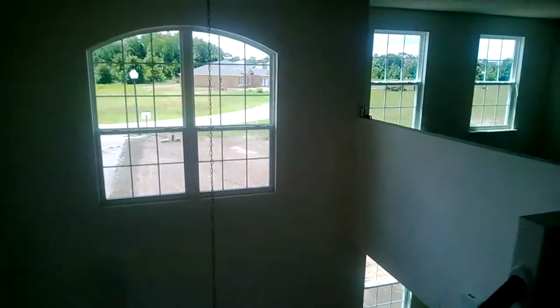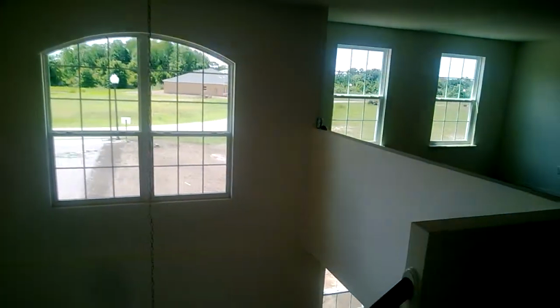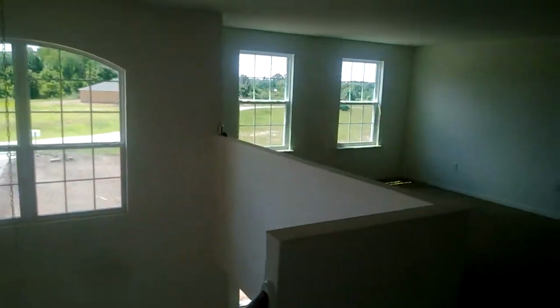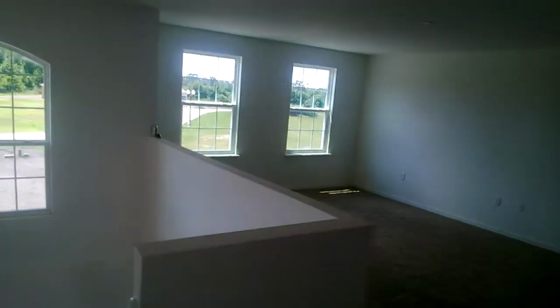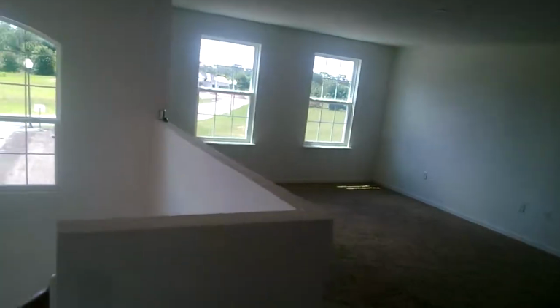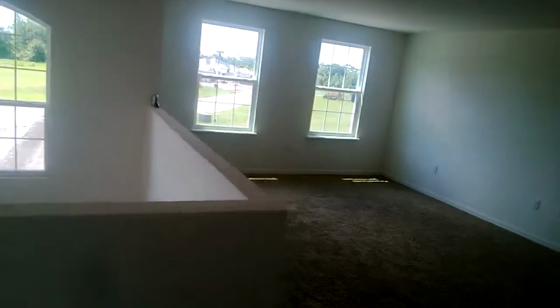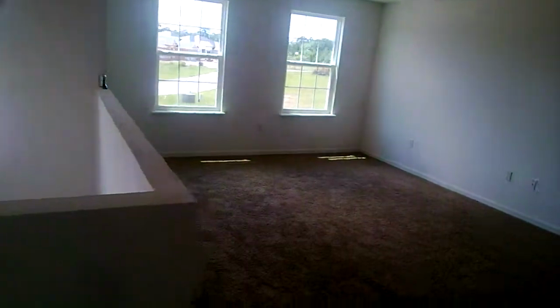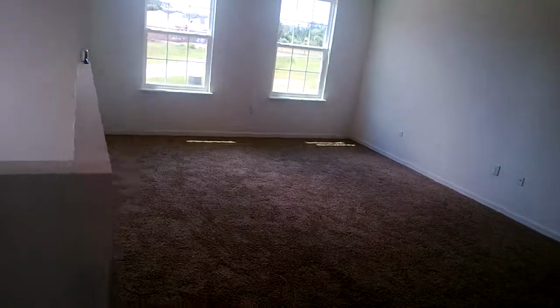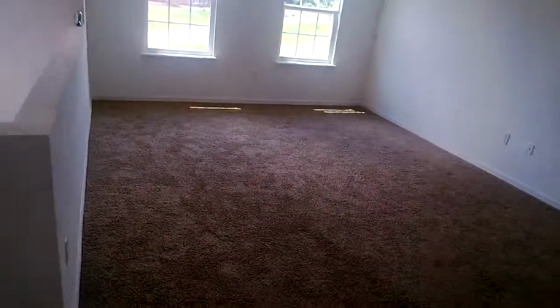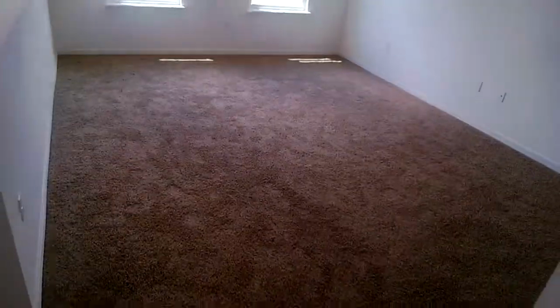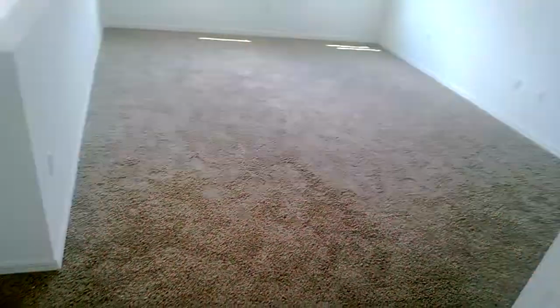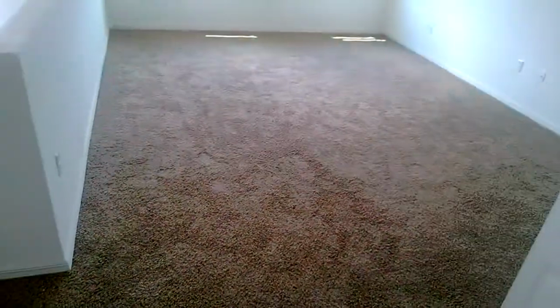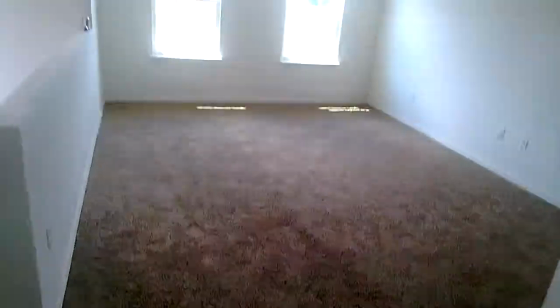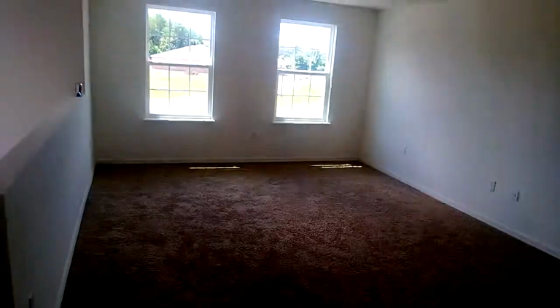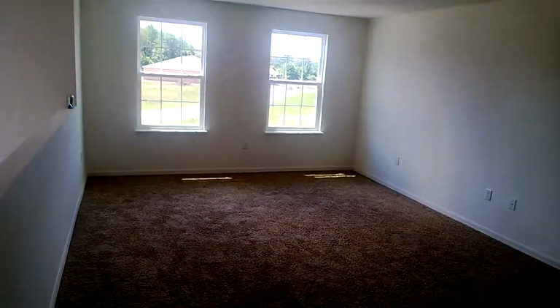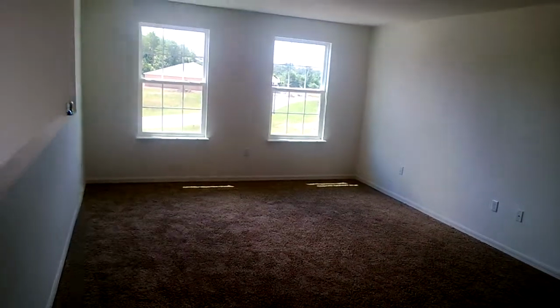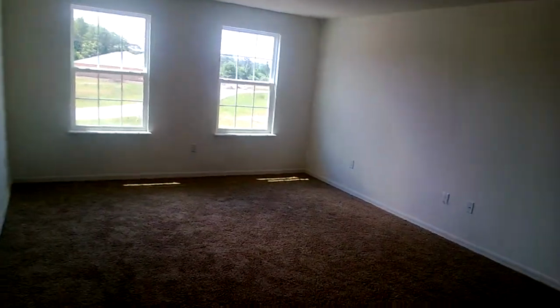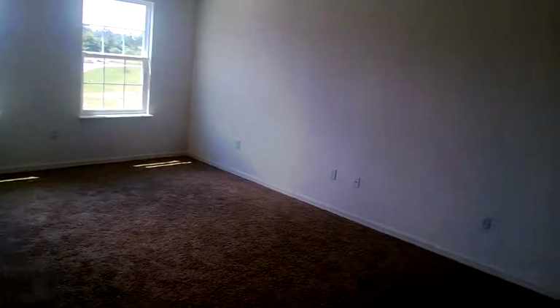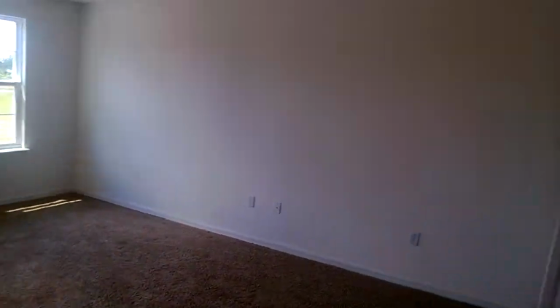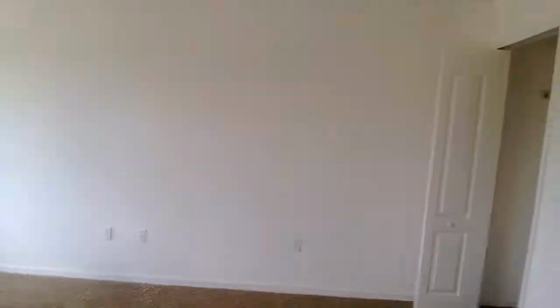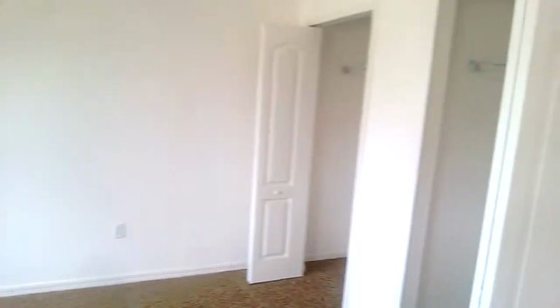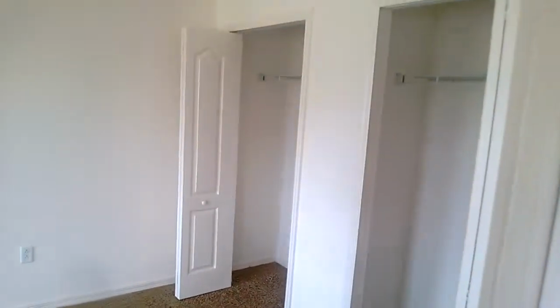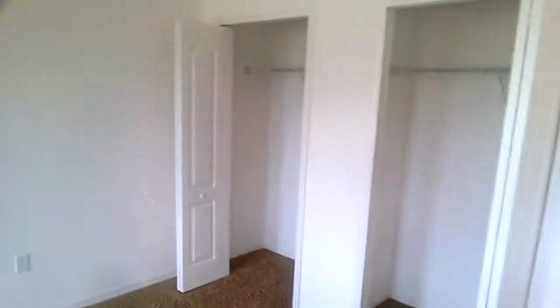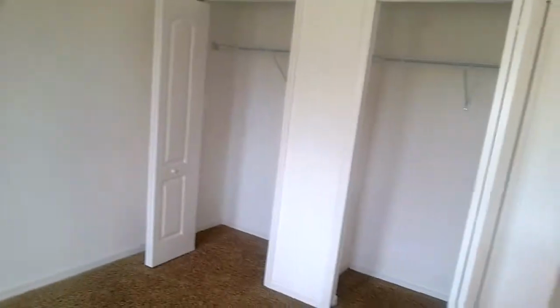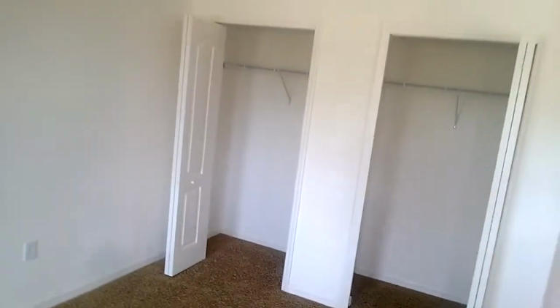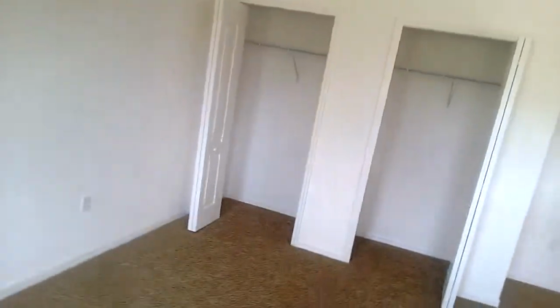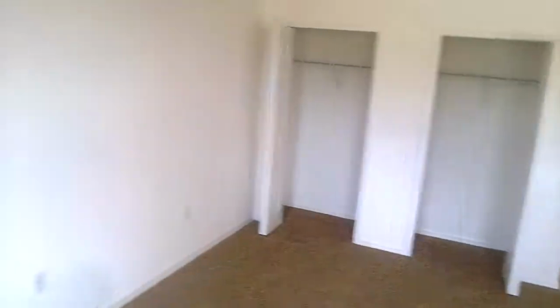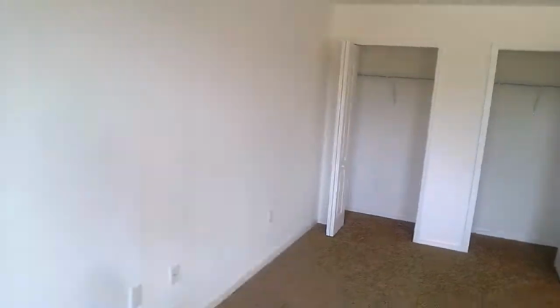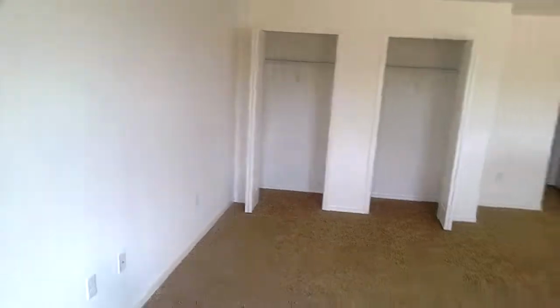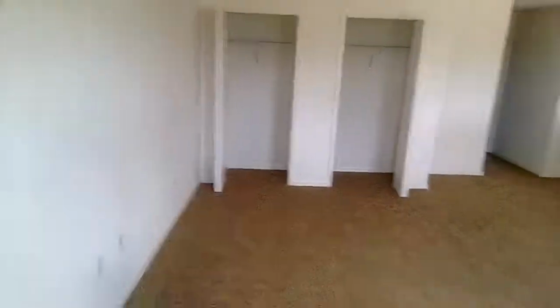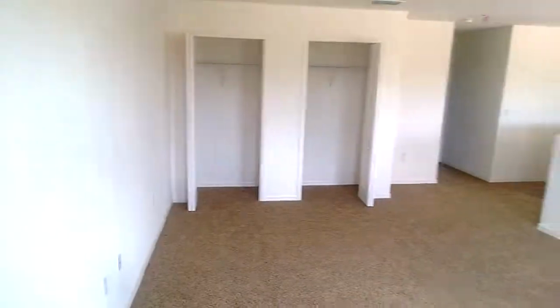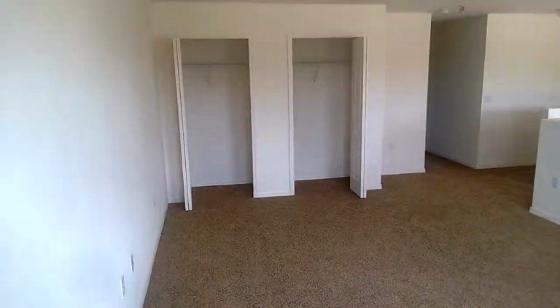Beautiful windows, a lot of them, and a very large loft area — pool table, air hockey table, director's chairs. And then over here, going all the way to the corner, the closets.